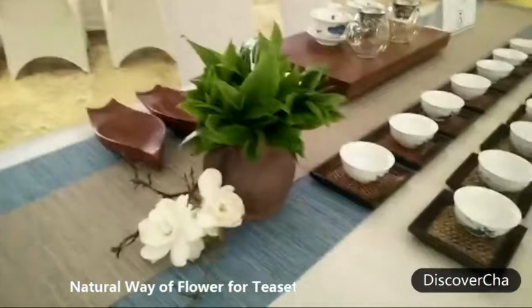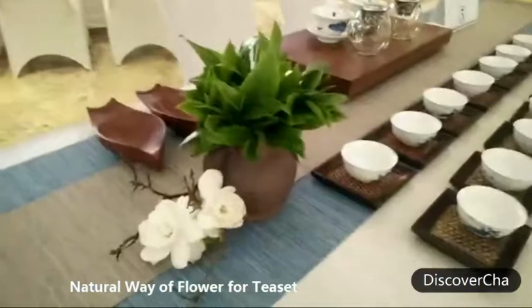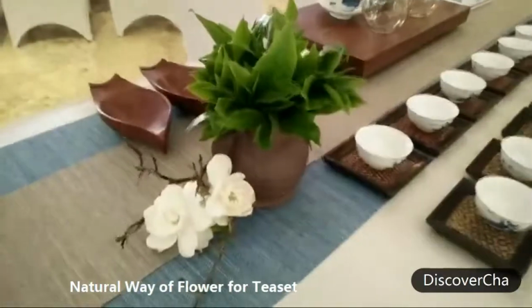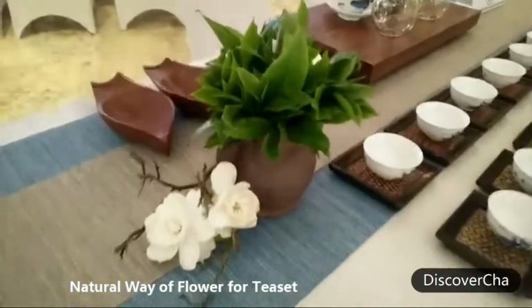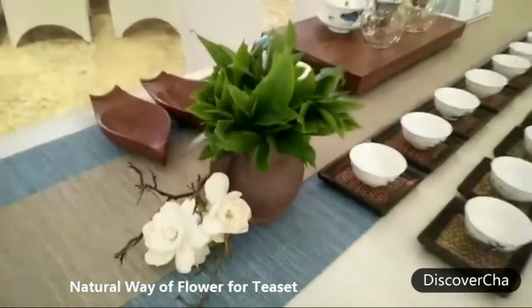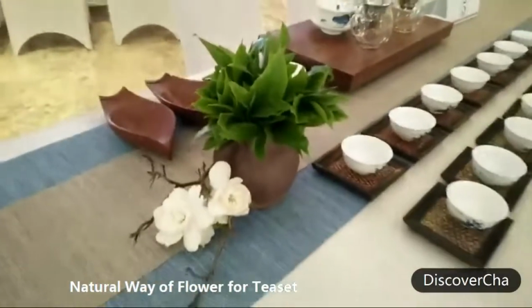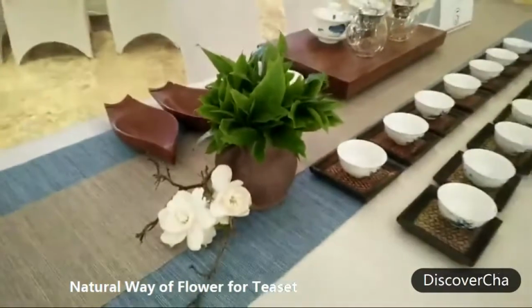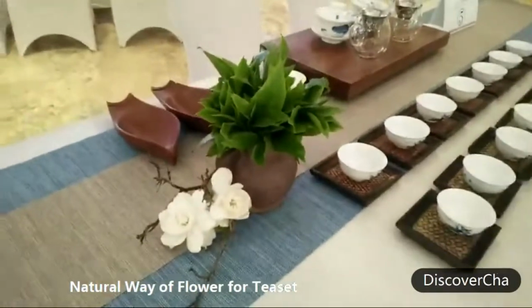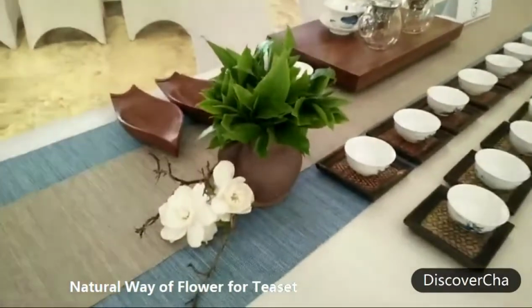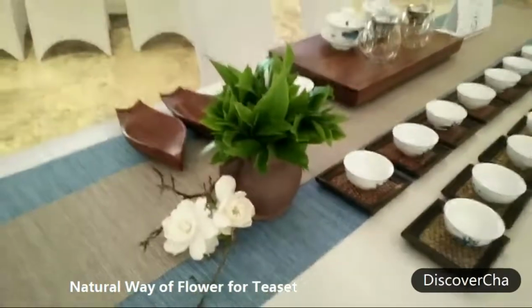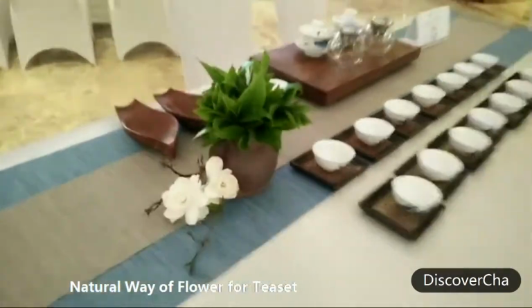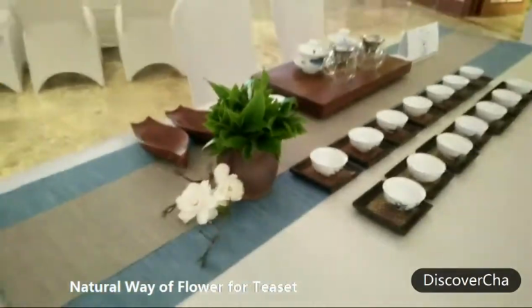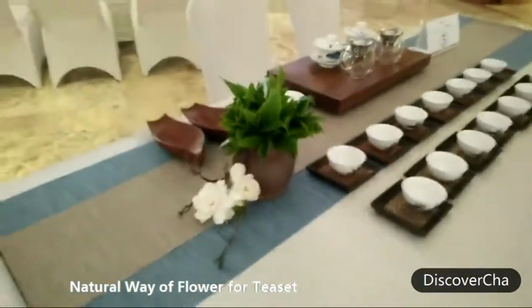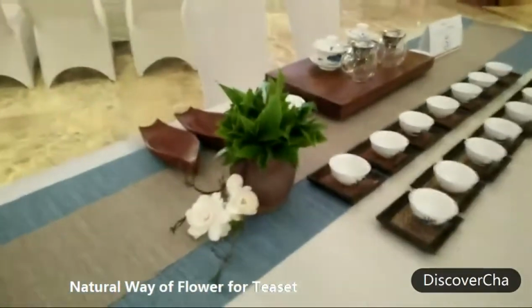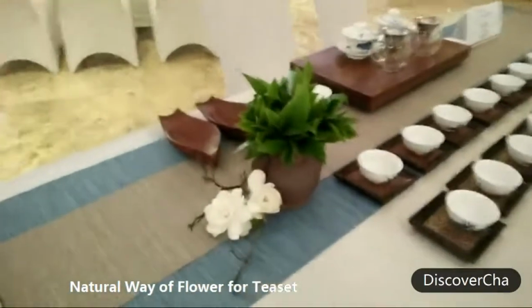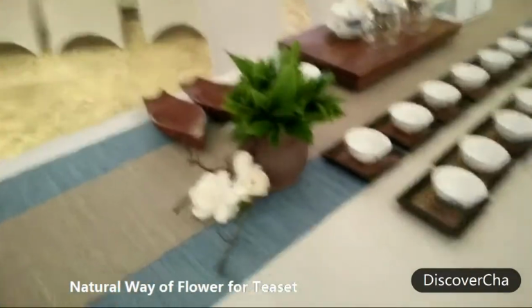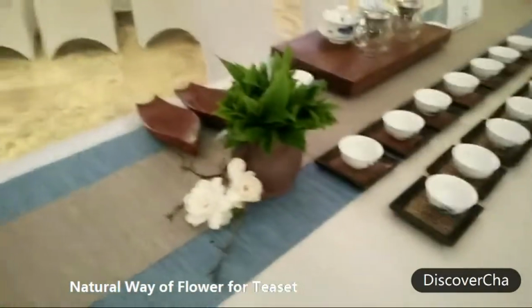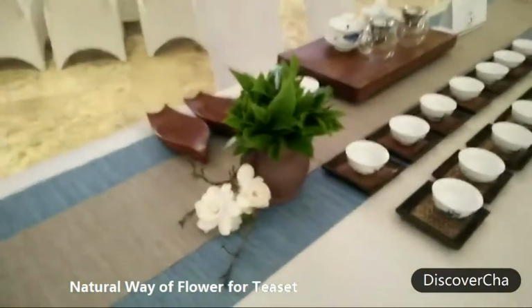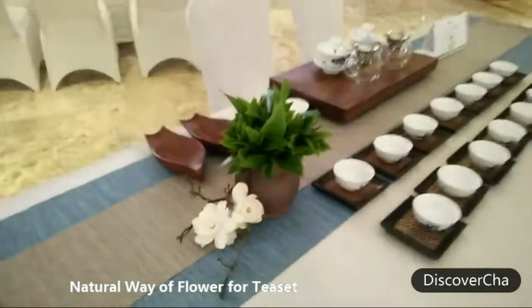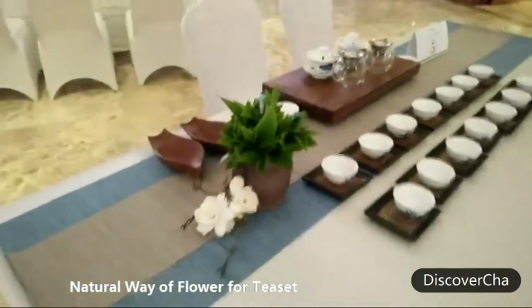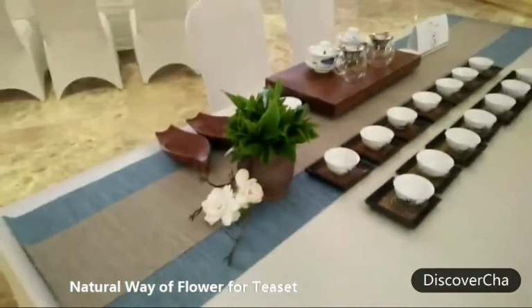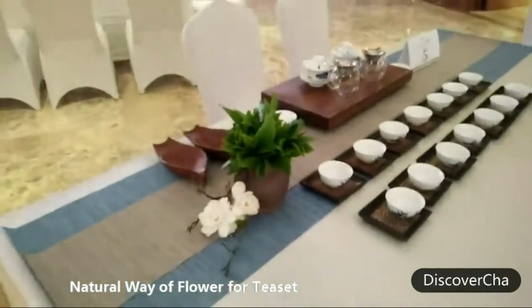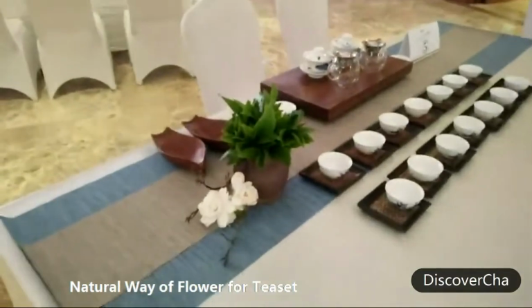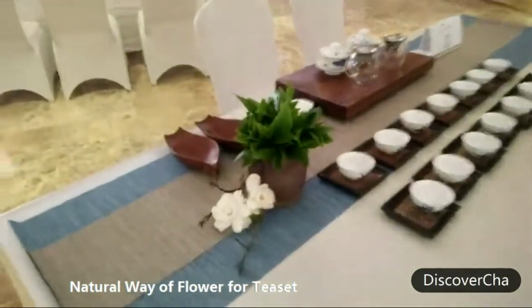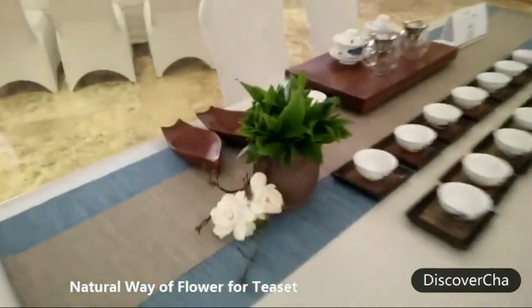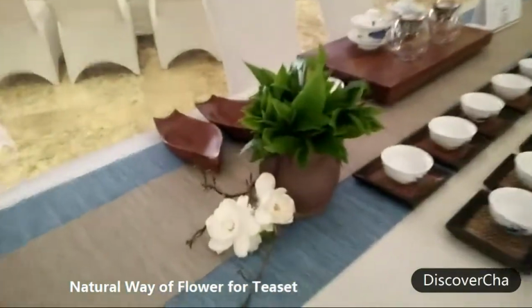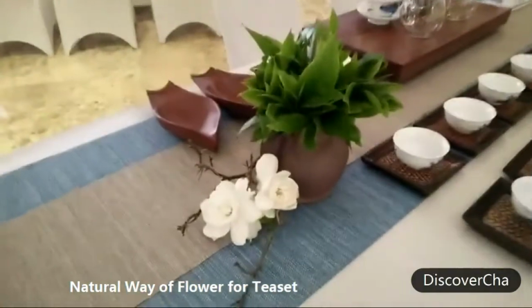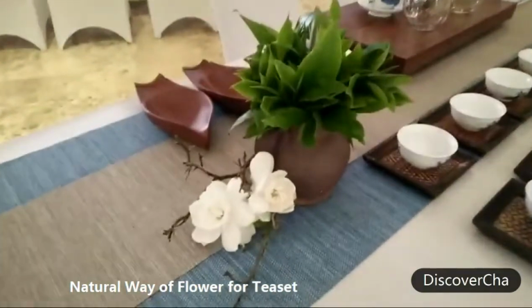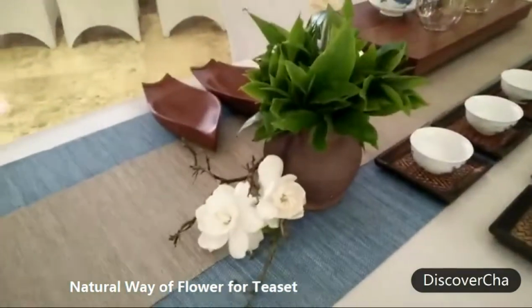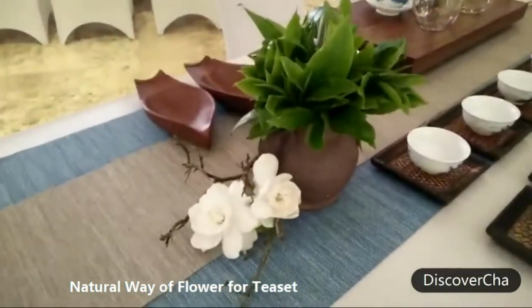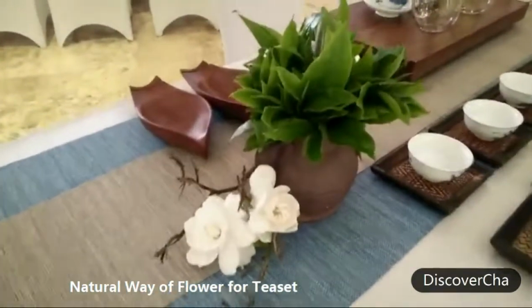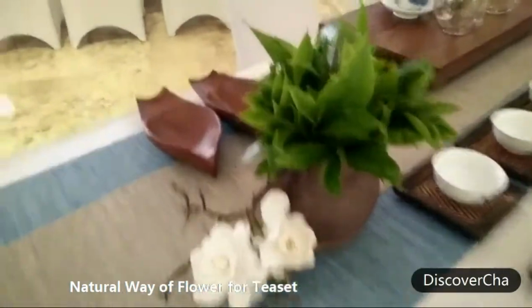Hello, my friends. Now I'm going to present you some skills or tips on how to set up your tea set.